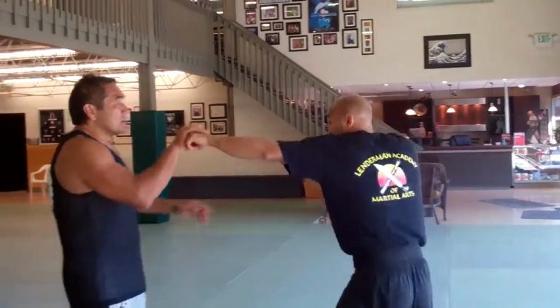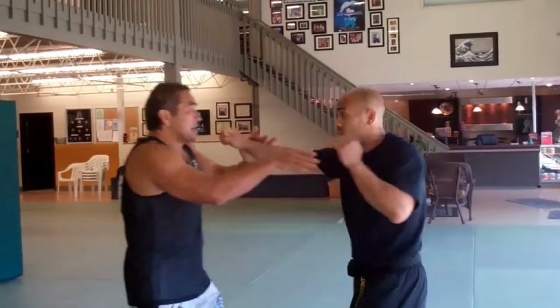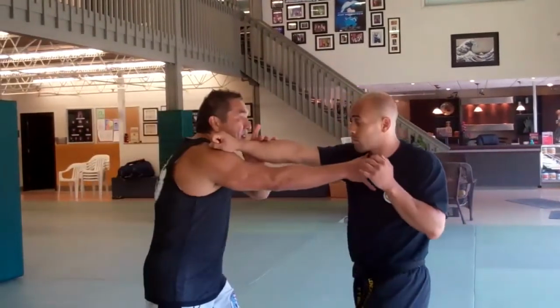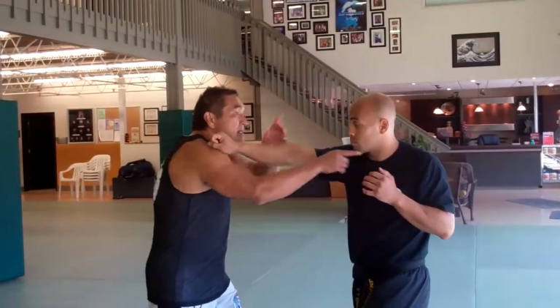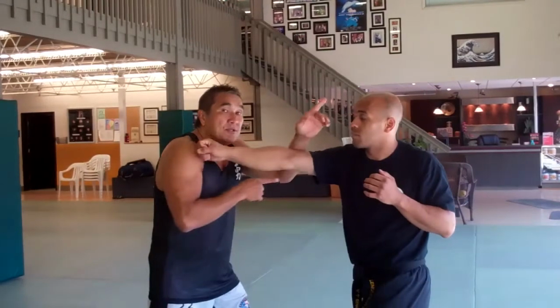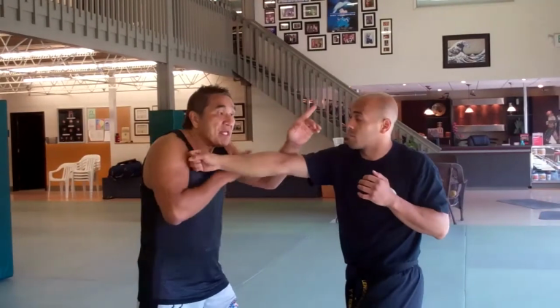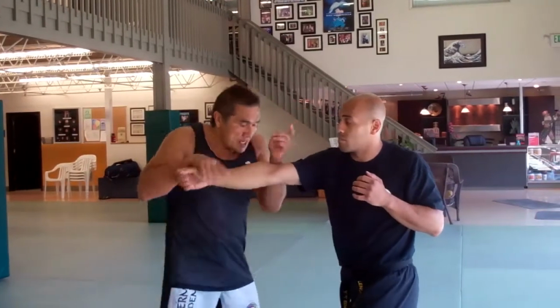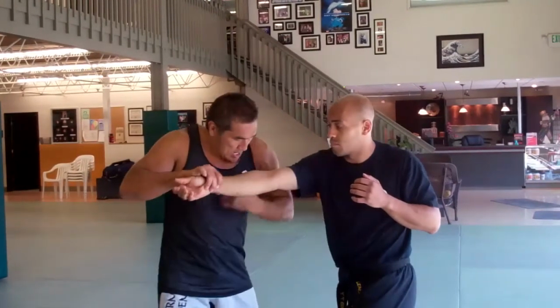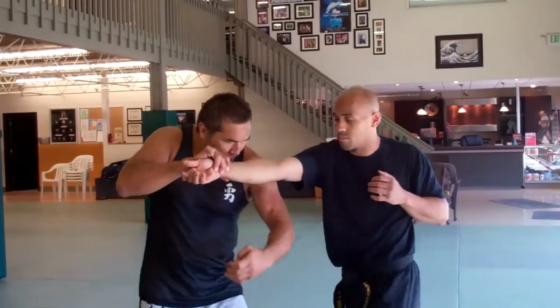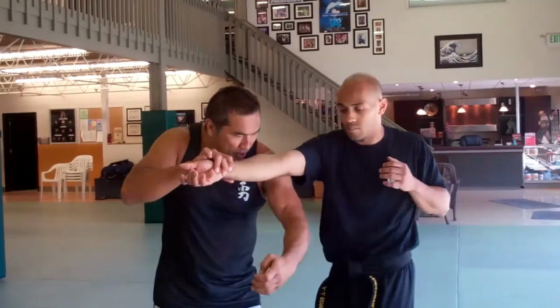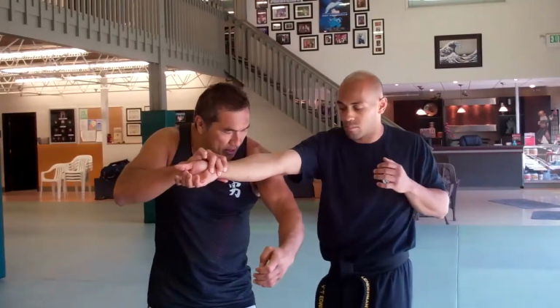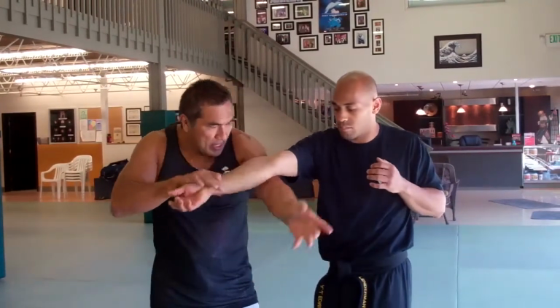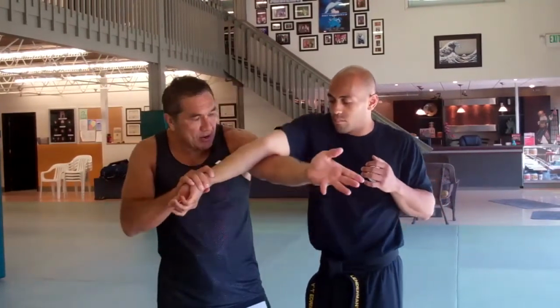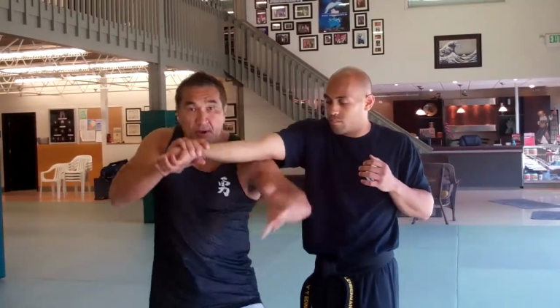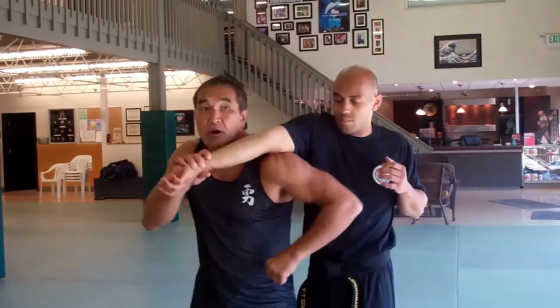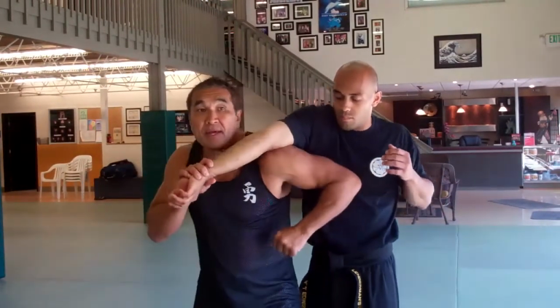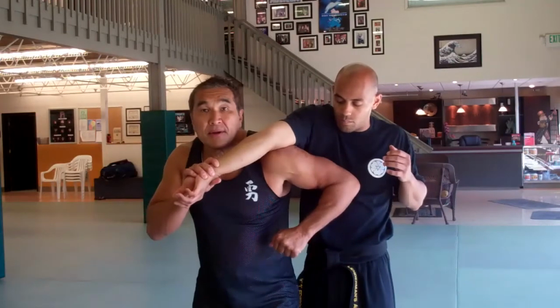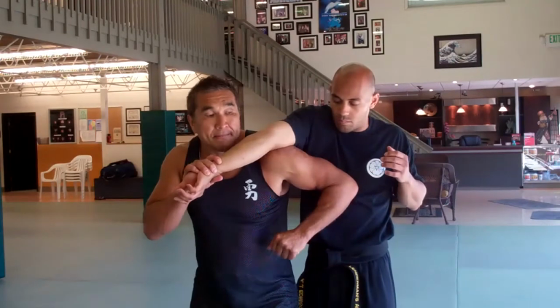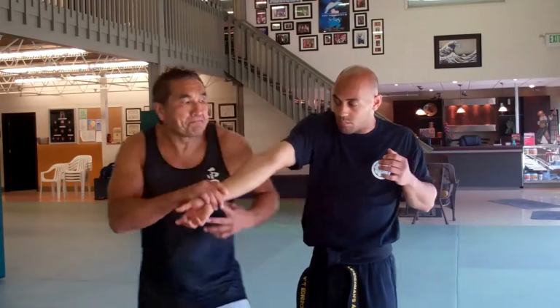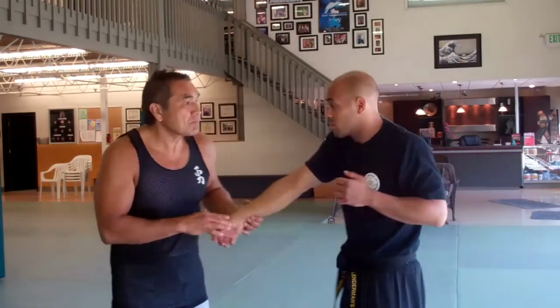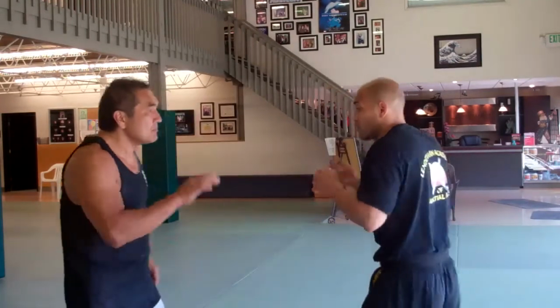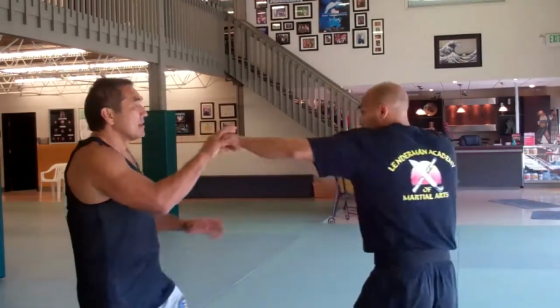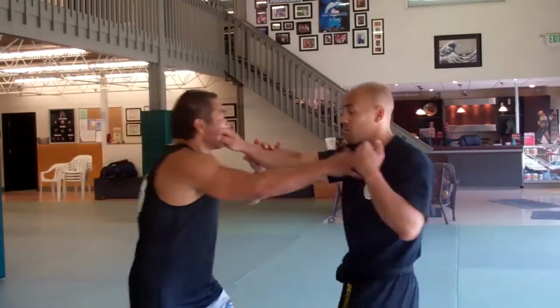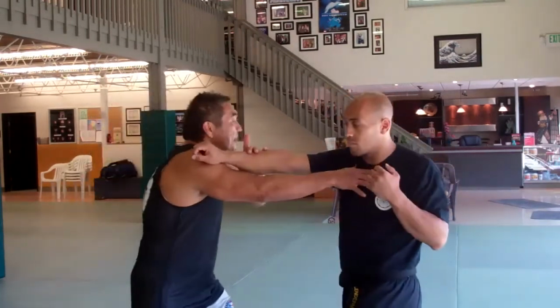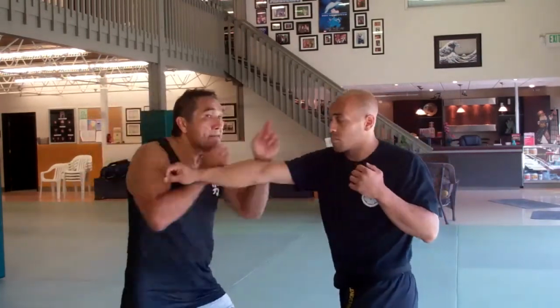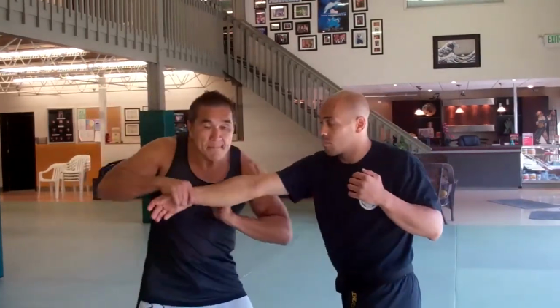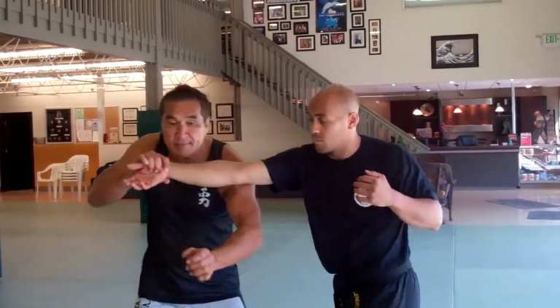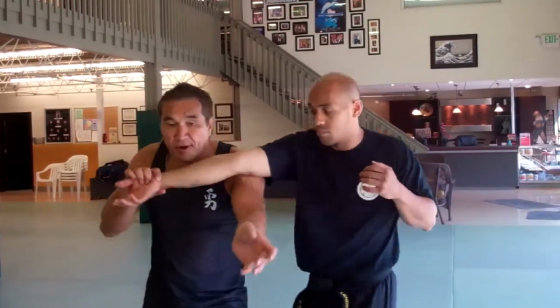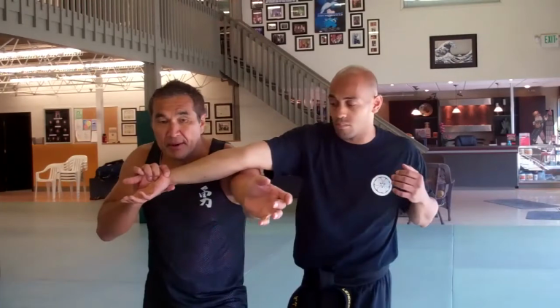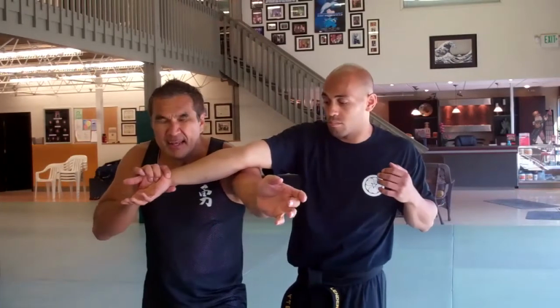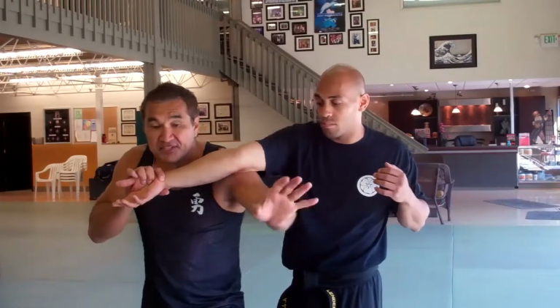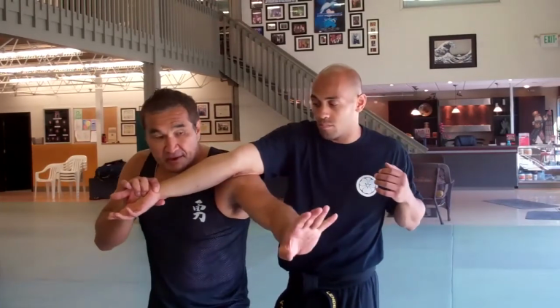So we come in, do your split entry, move into the arm bar — here or all the way here. Split entry, come into the arm bar. Now if this should fail...